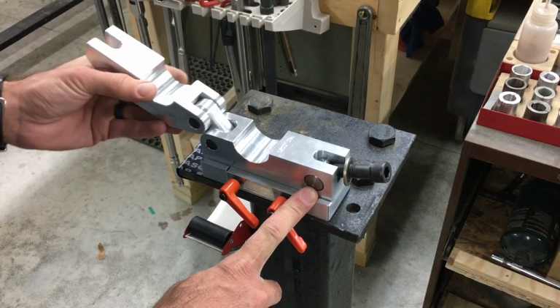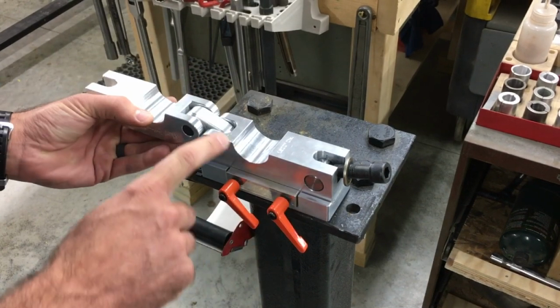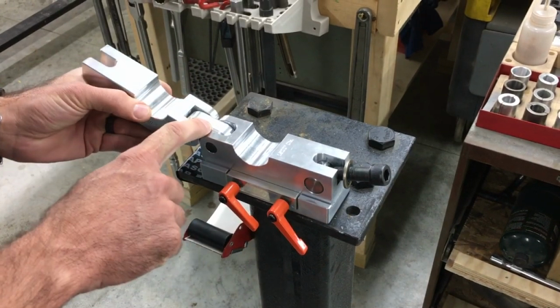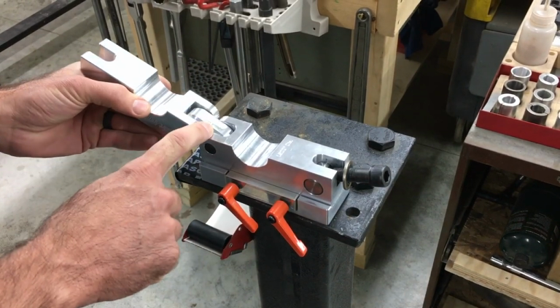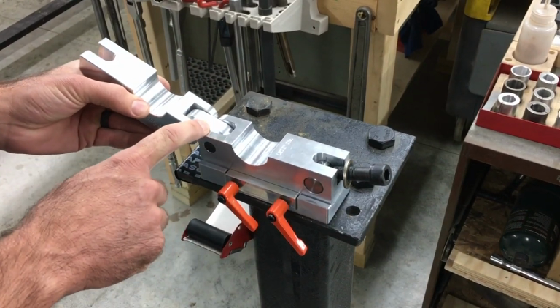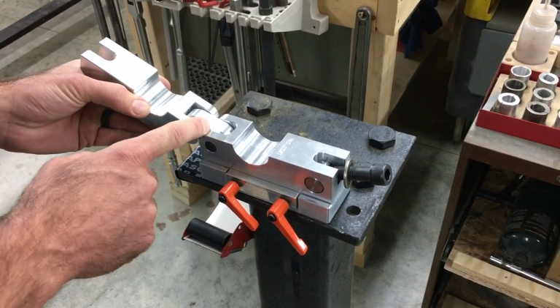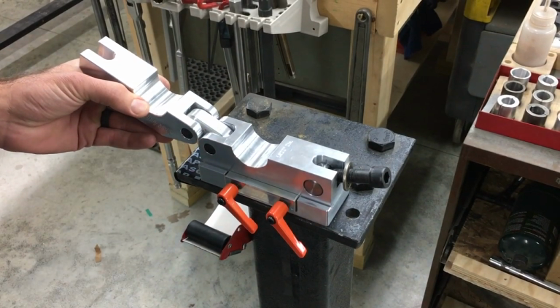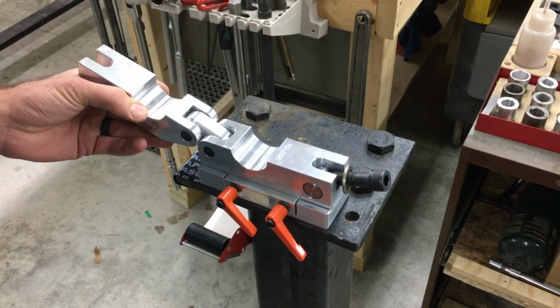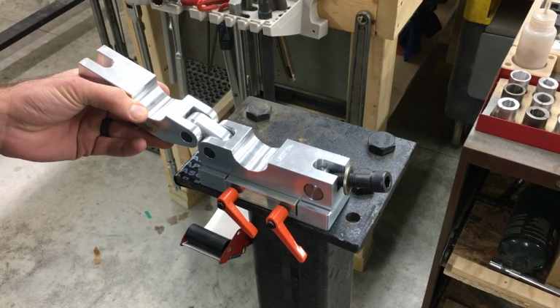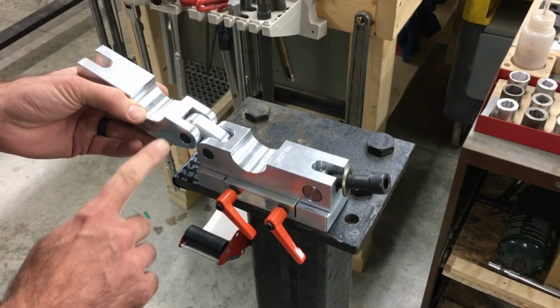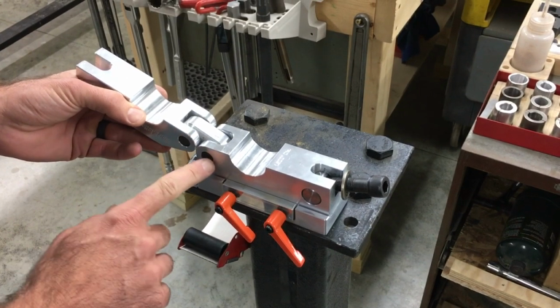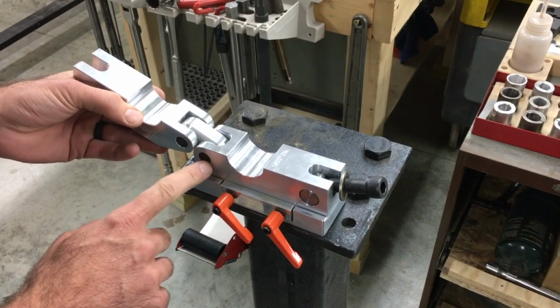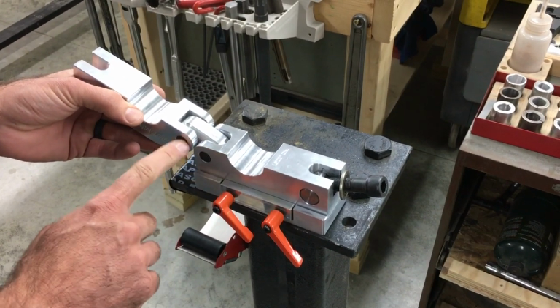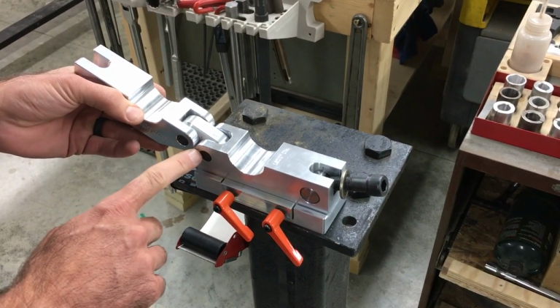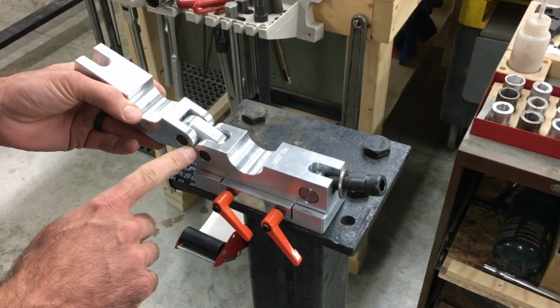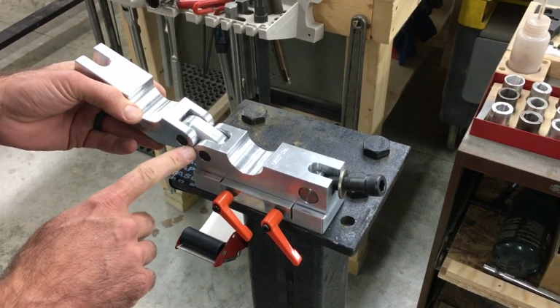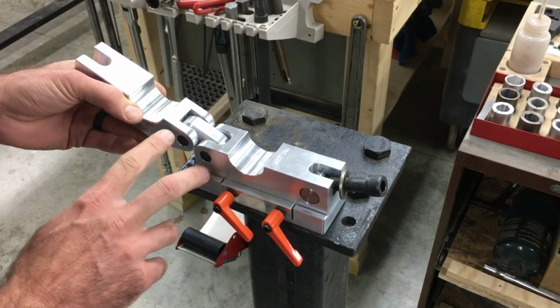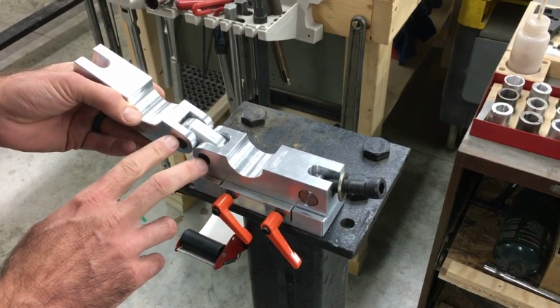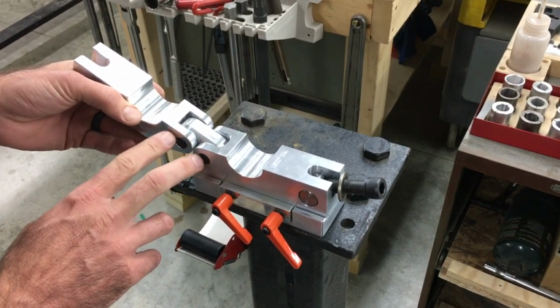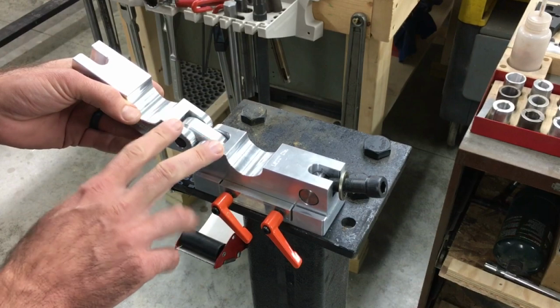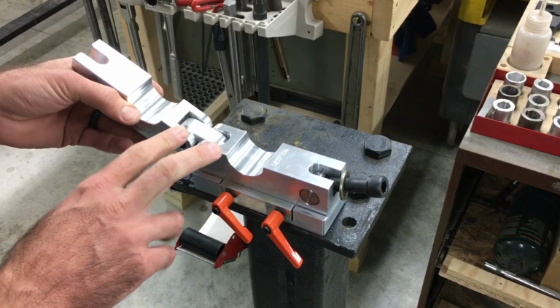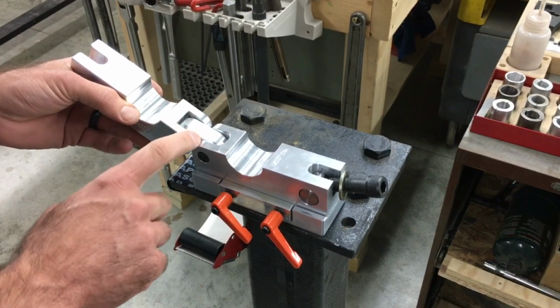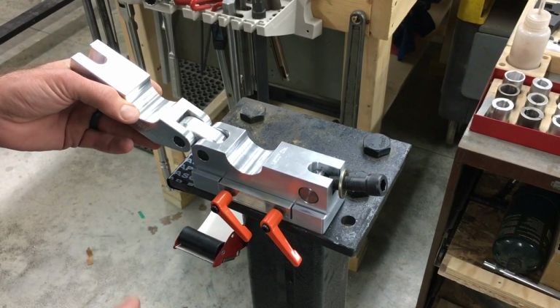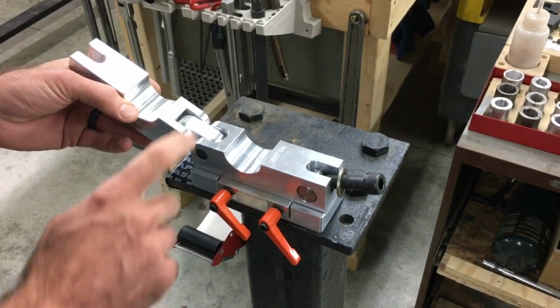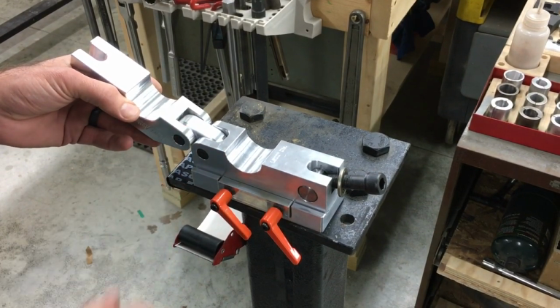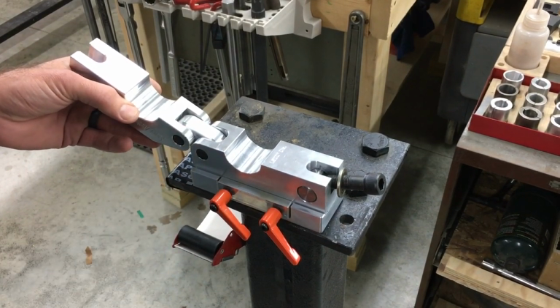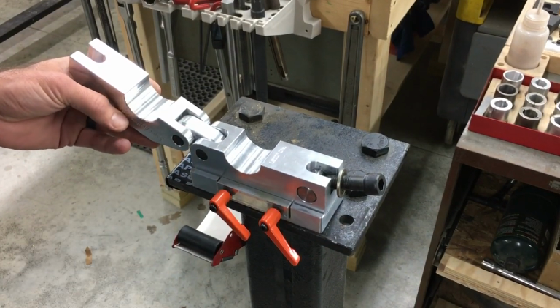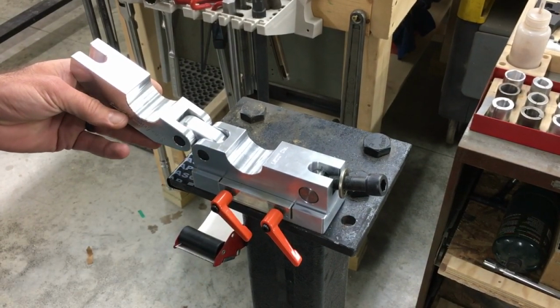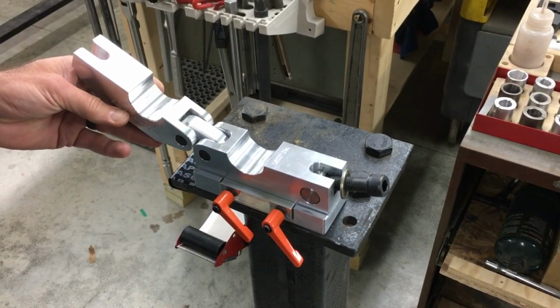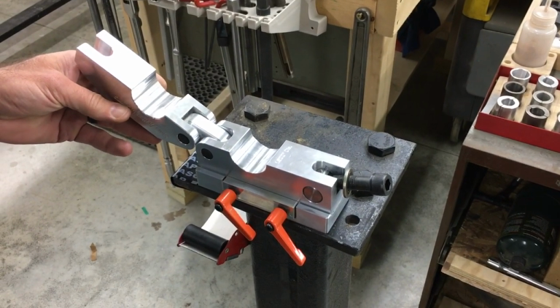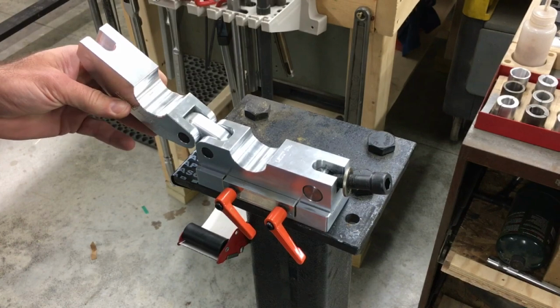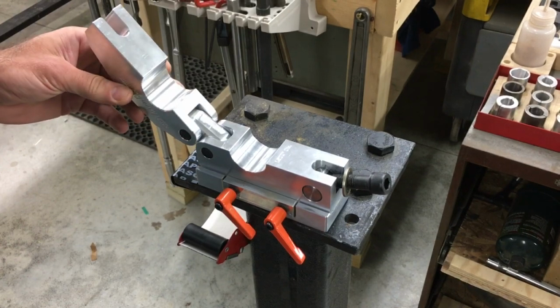We've got our link right here, which is going to be our sacrificial component. These are precision ground hardened pins that are reamed in aluminum. So if something were to break, we can easily replace that pin and get it back to a serviceable condition.